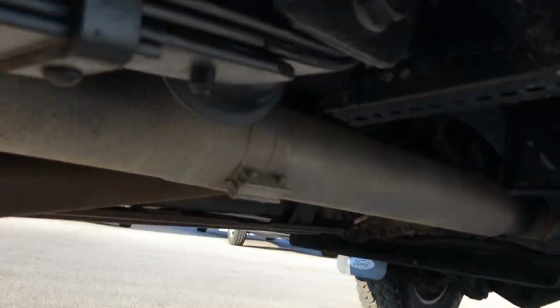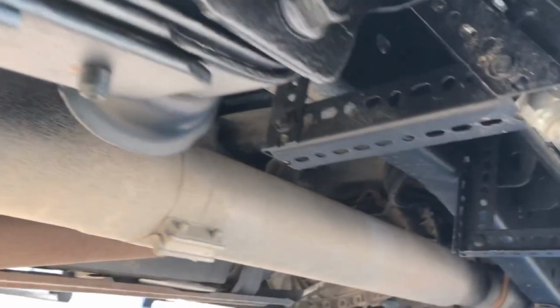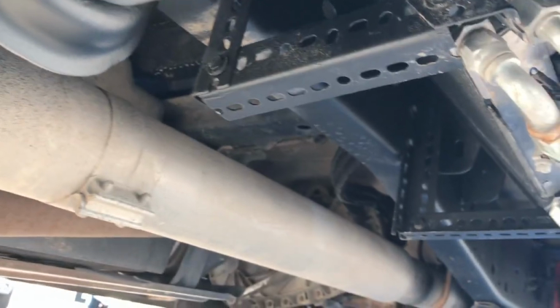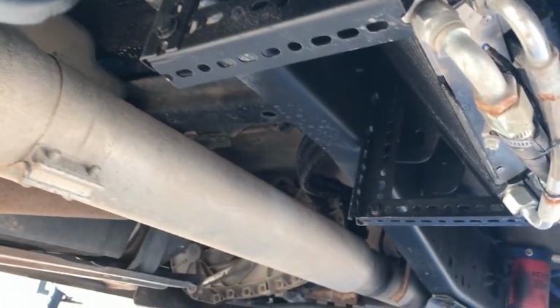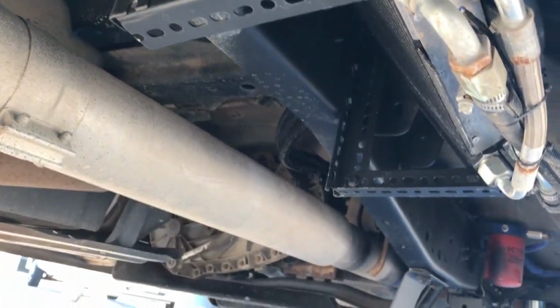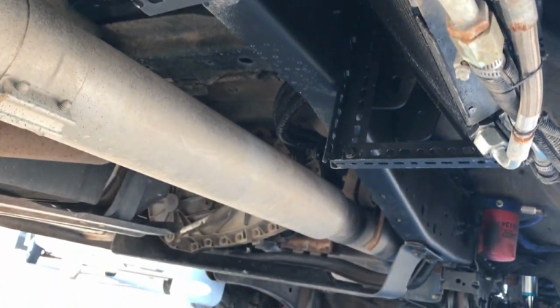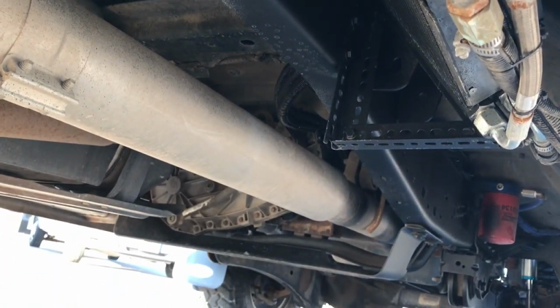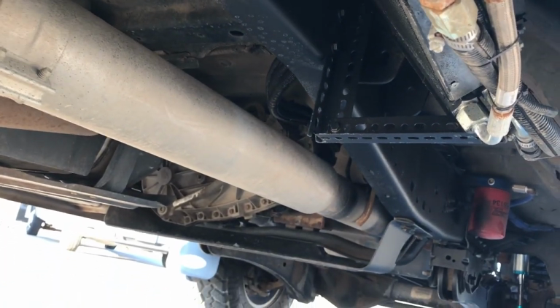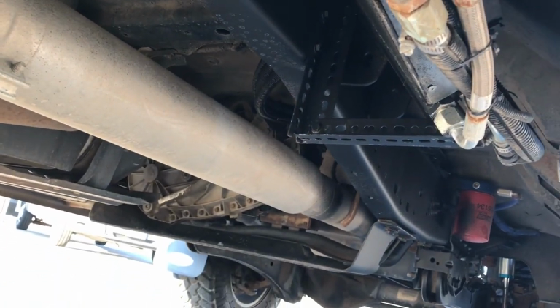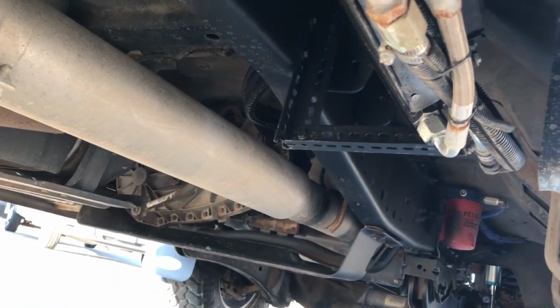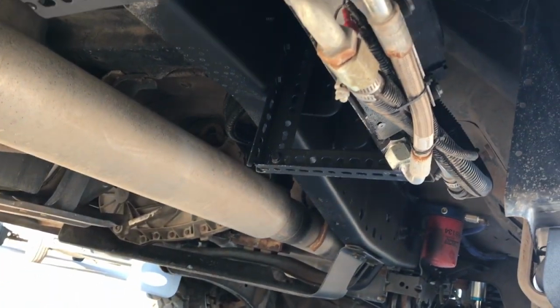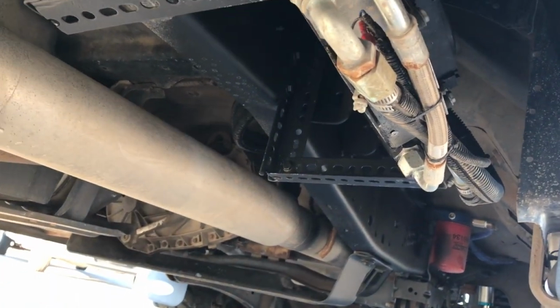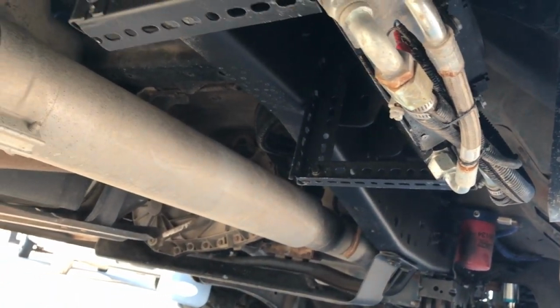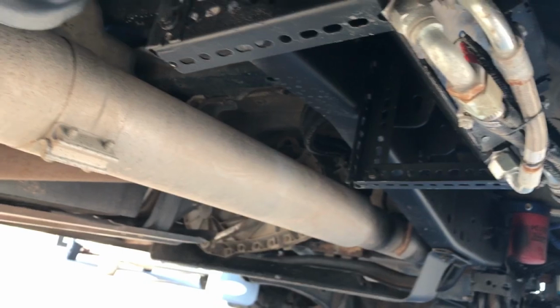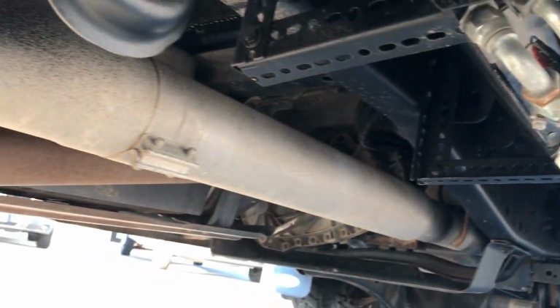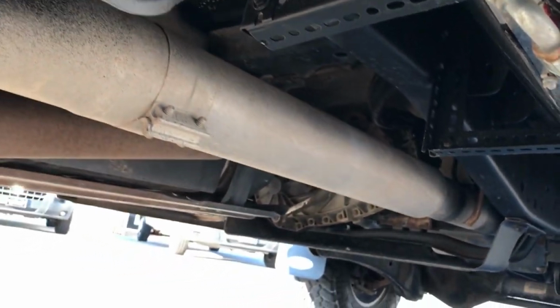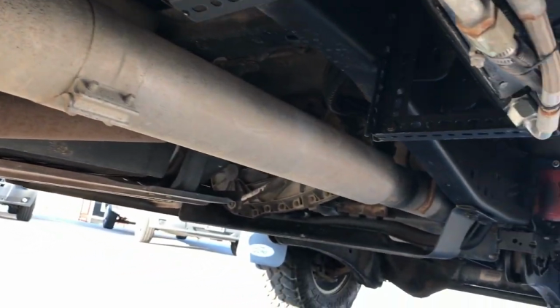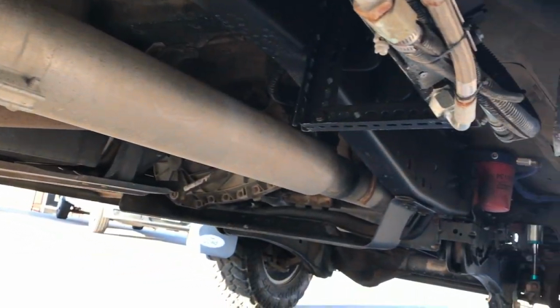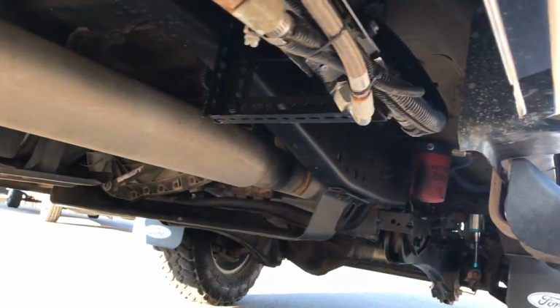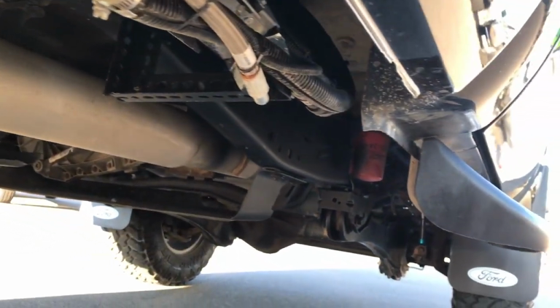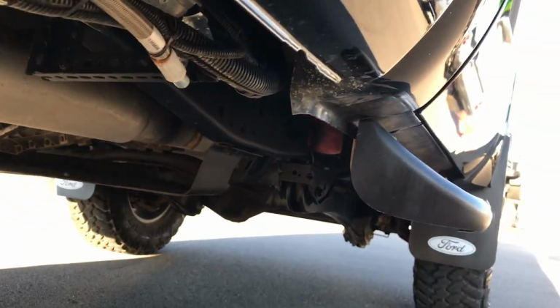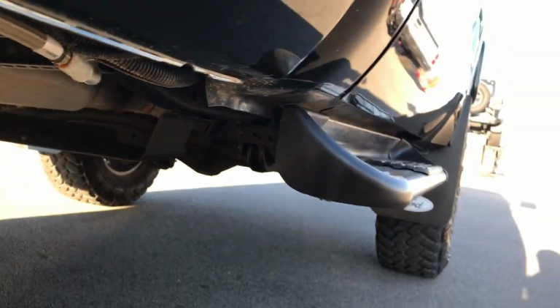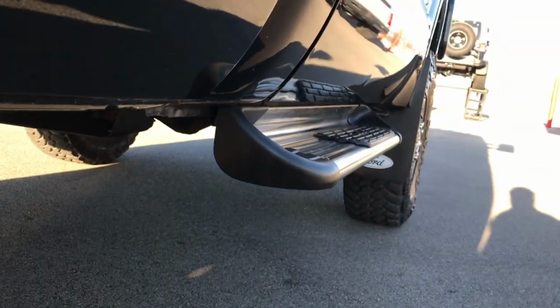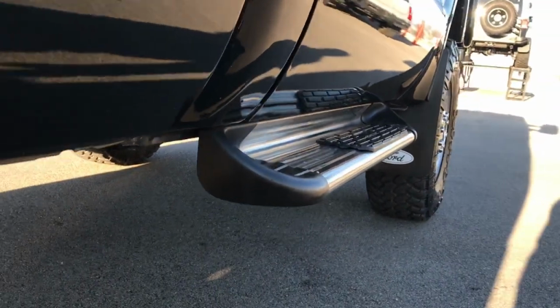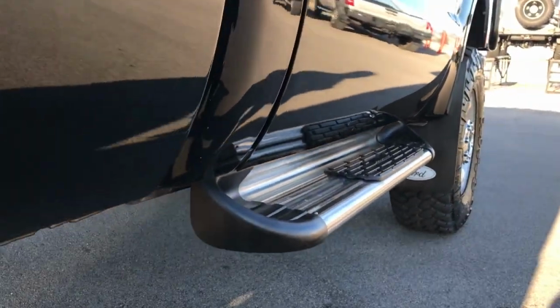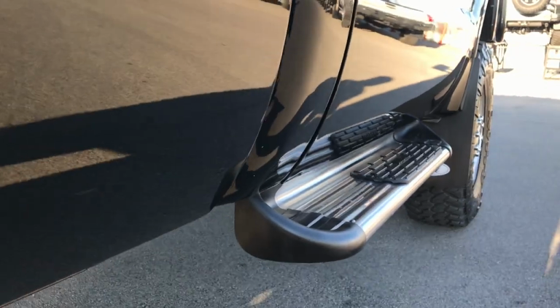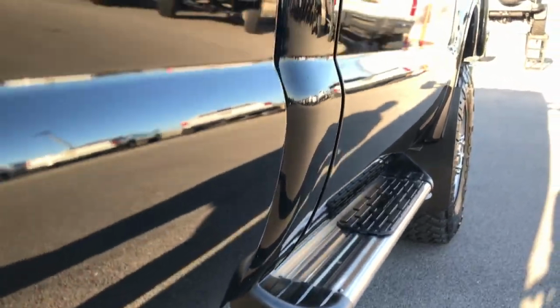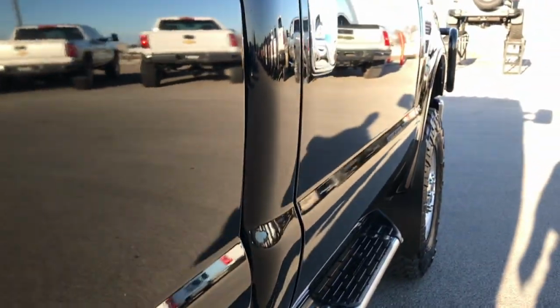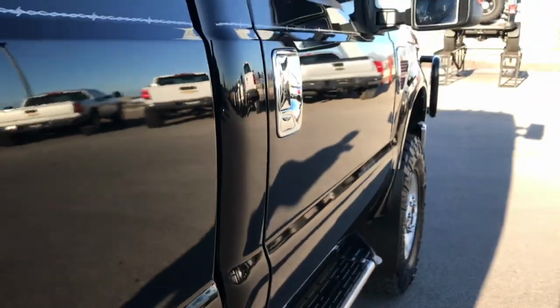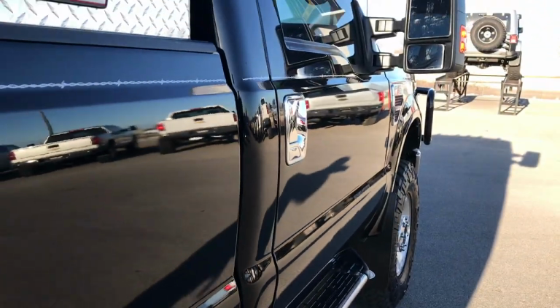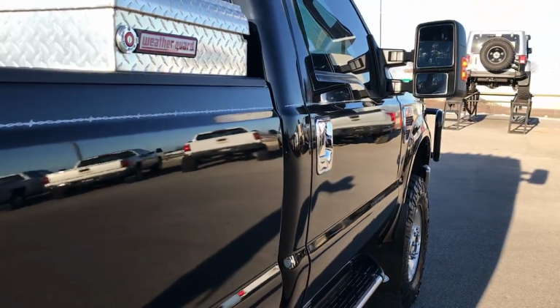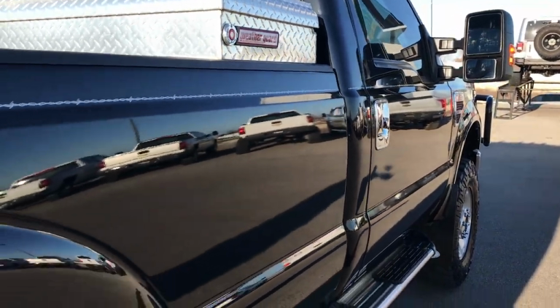Frame and underbody is very clean on this truck — it is like that all the way underneath. It has straight pipe exhaust so I believe it has been DPF deleted, and very clean down this side of the truck.